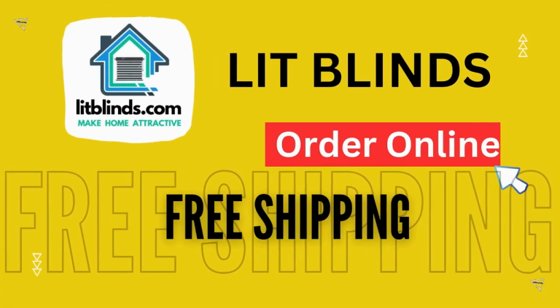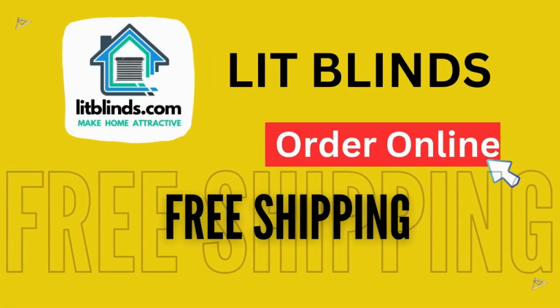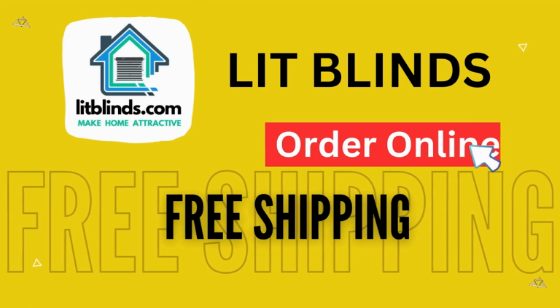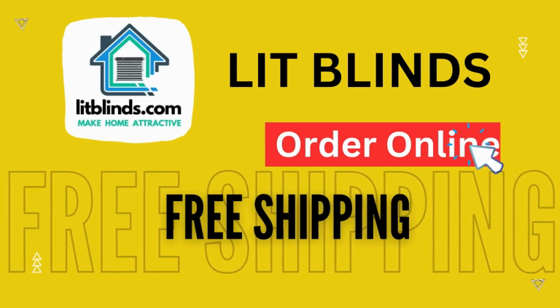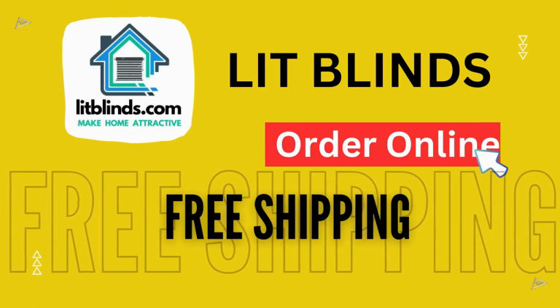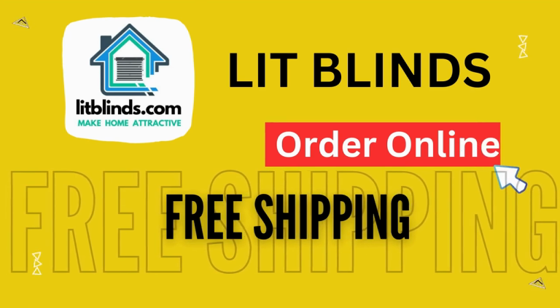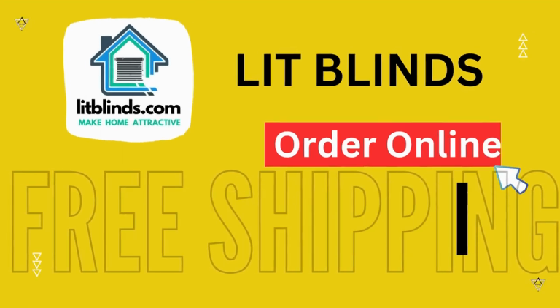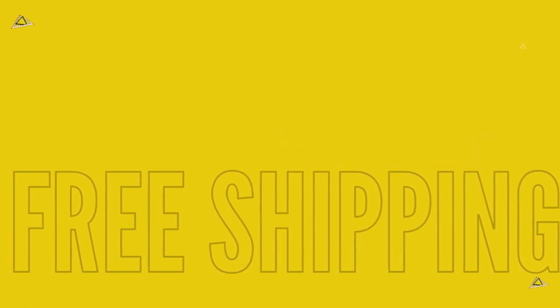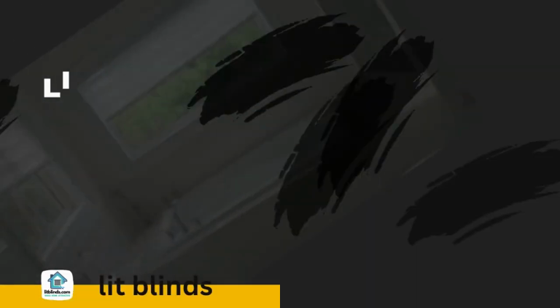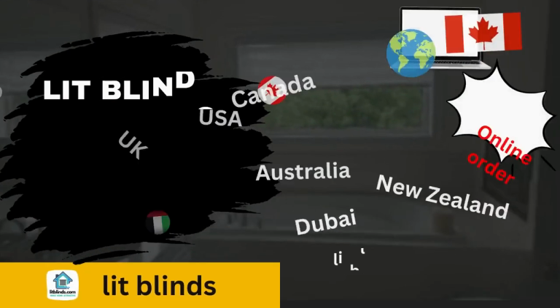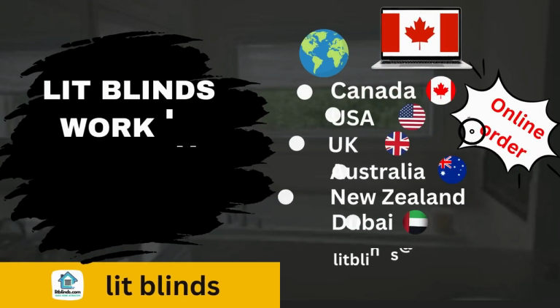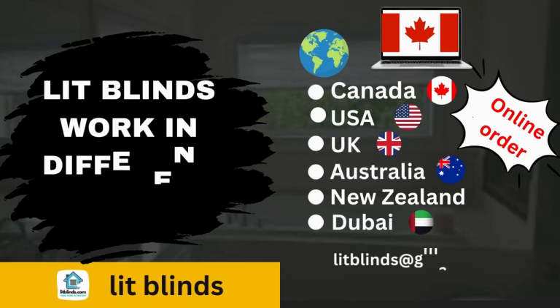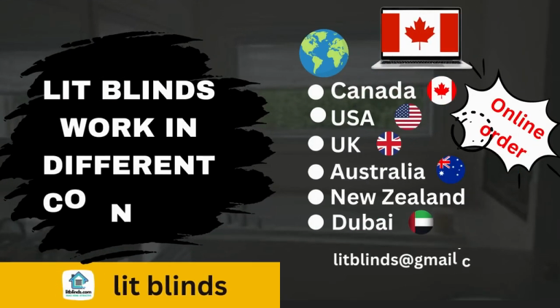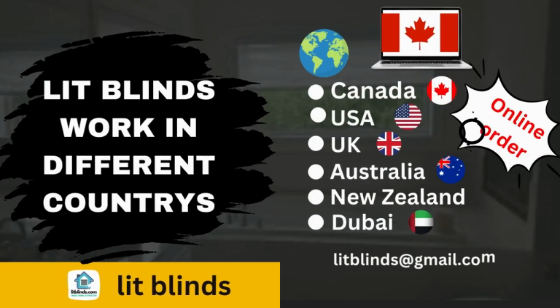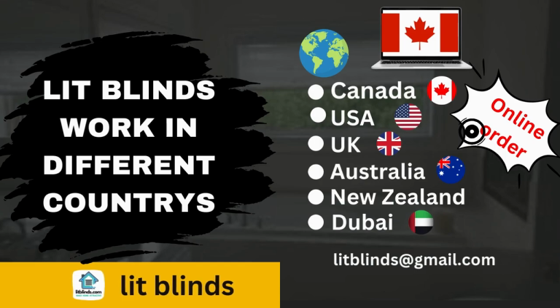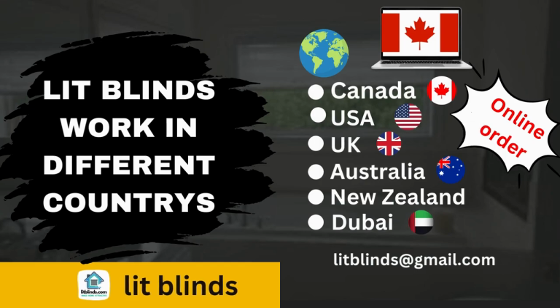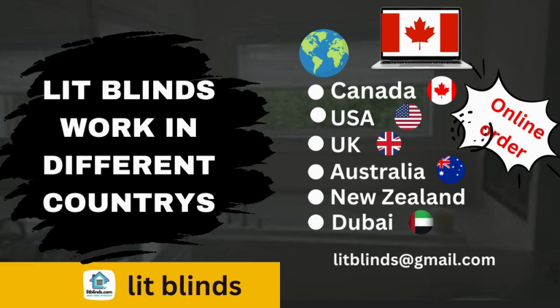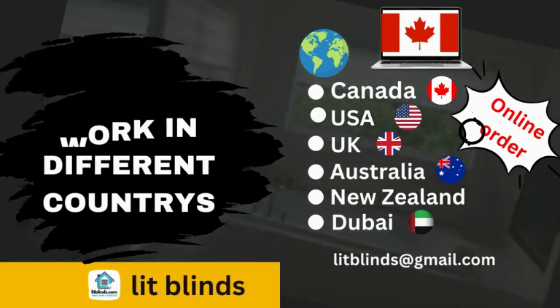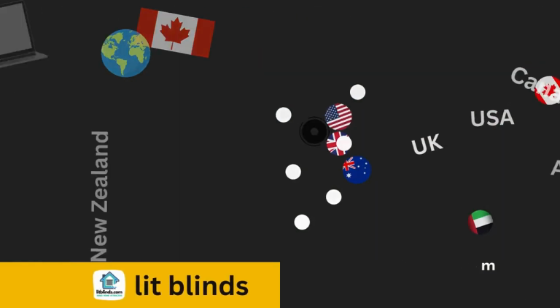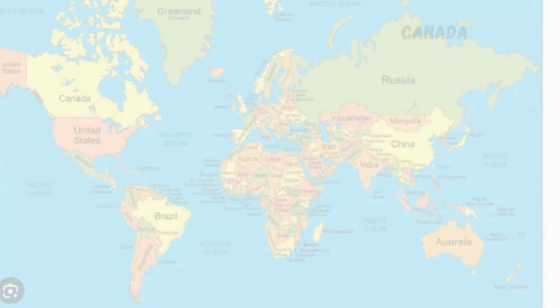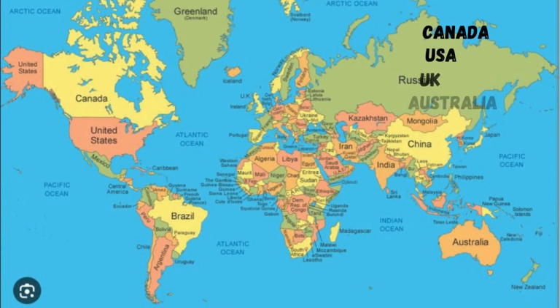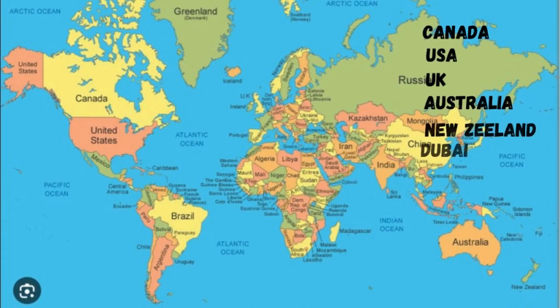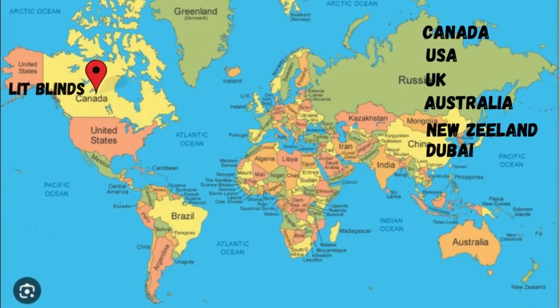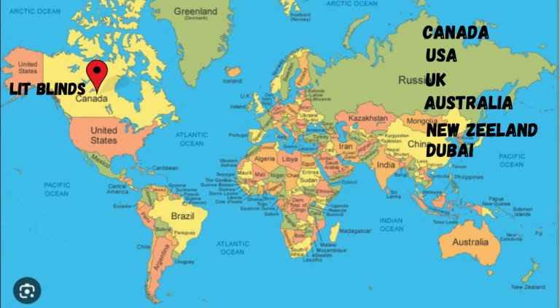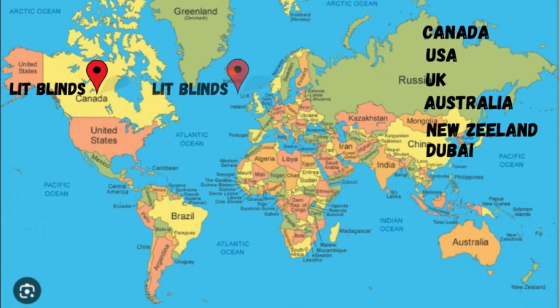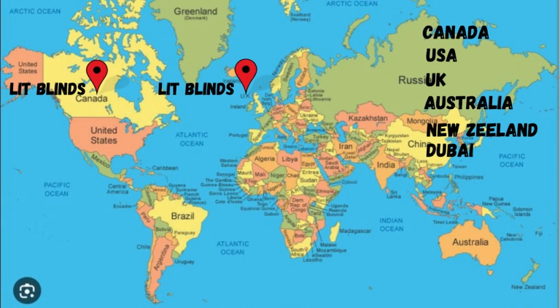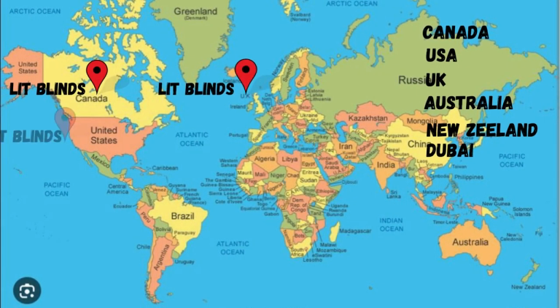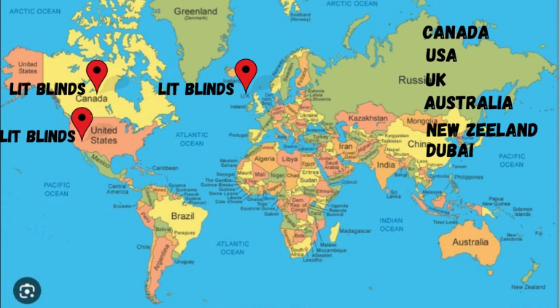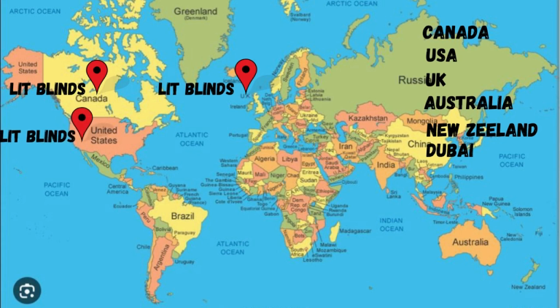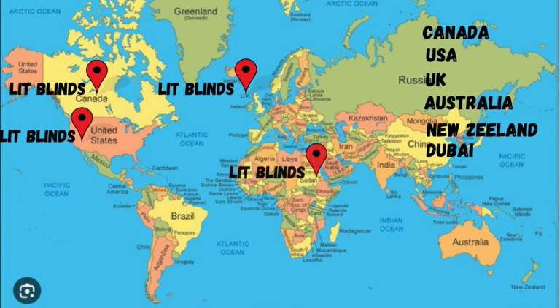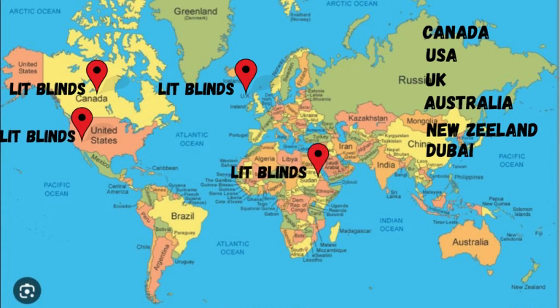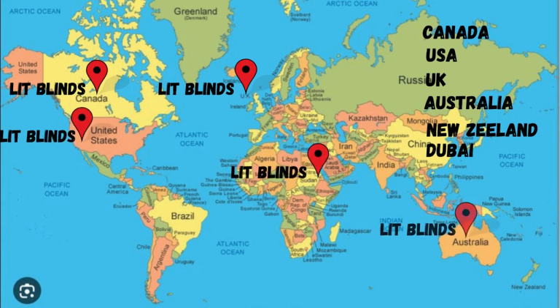Order online — Lit Blinds ships to different countries: Canada, USA, UK, Australia, New Zealand, and Dubai. Lit Blinds provides free shipping and 50% off in each country. Order quickly to save your amount.